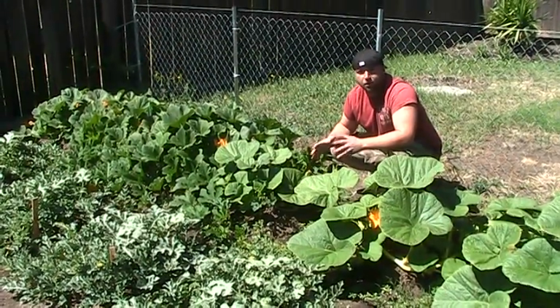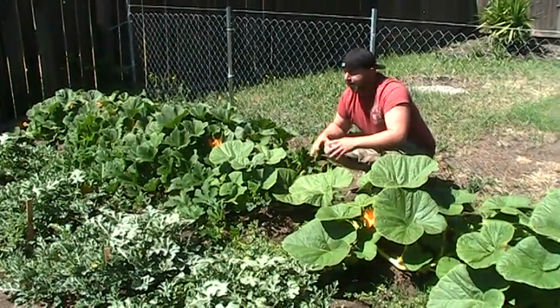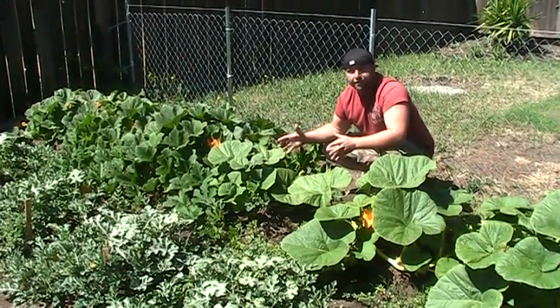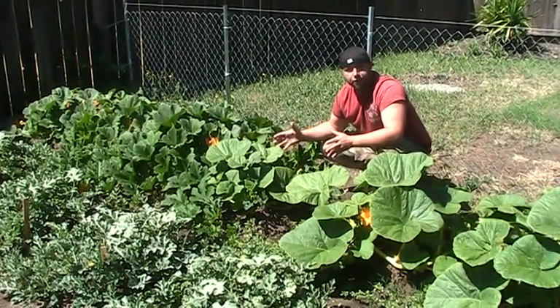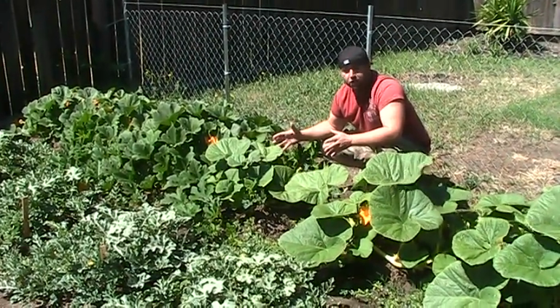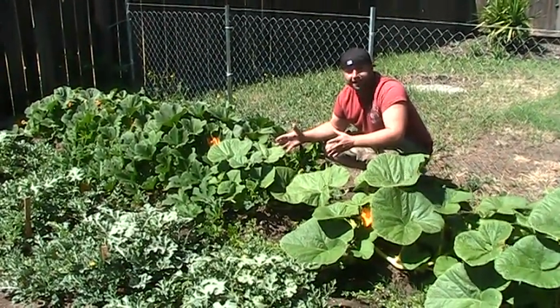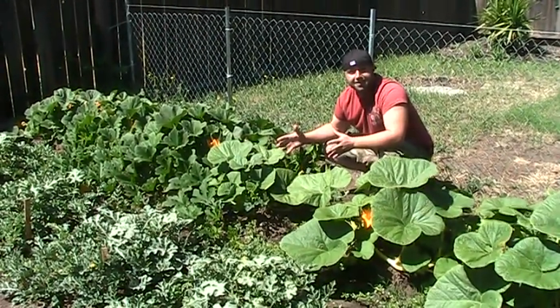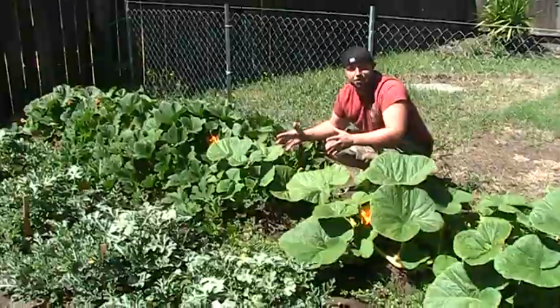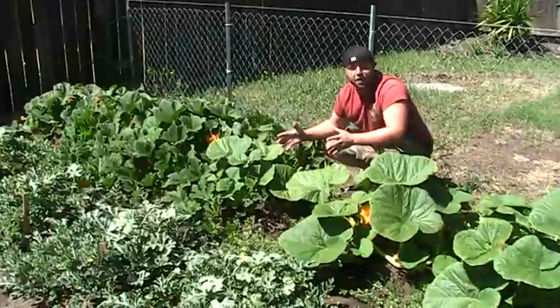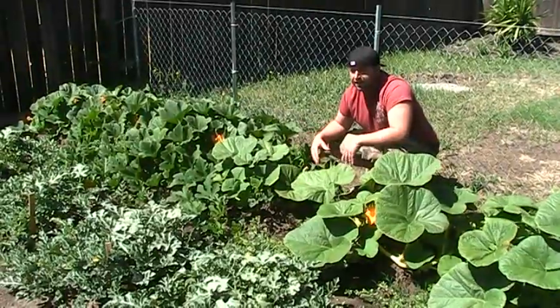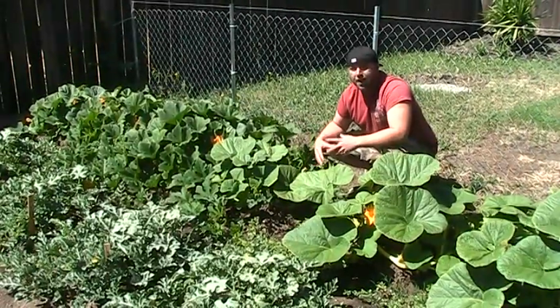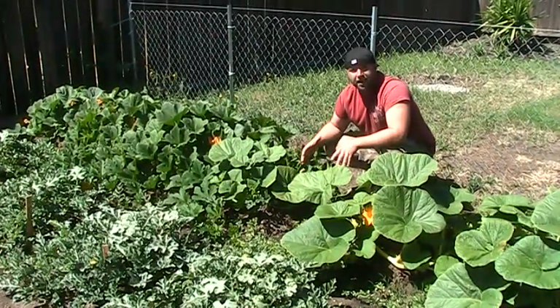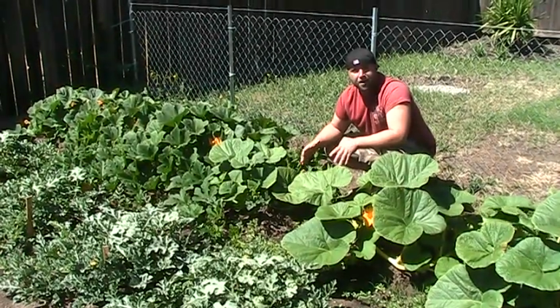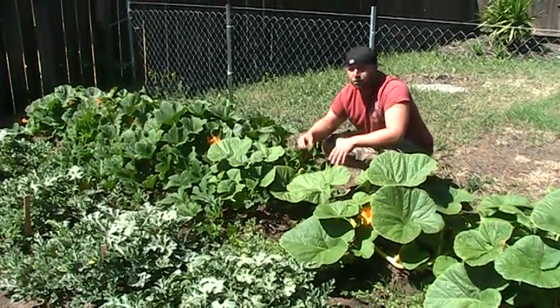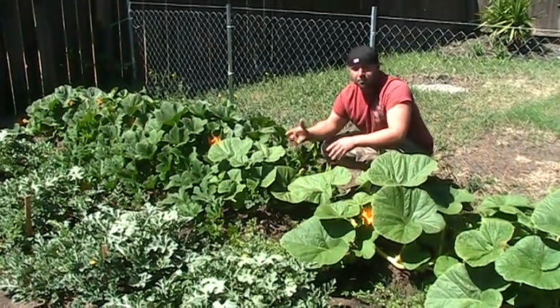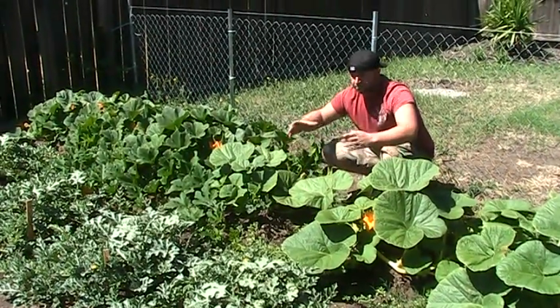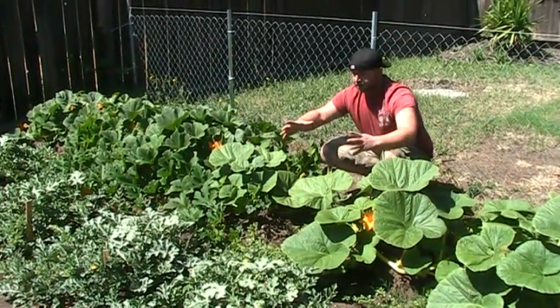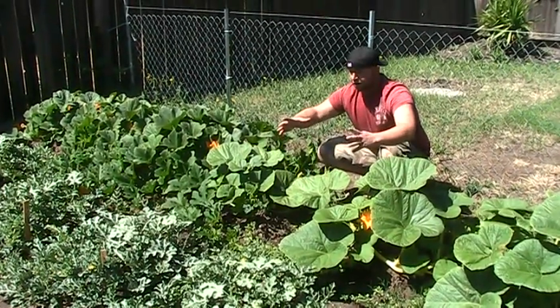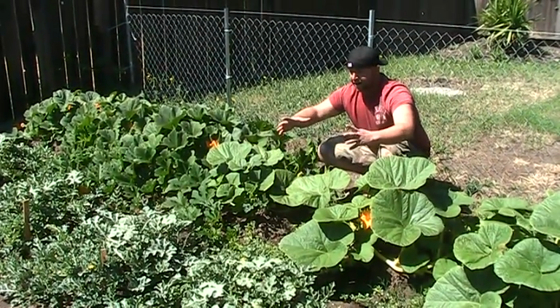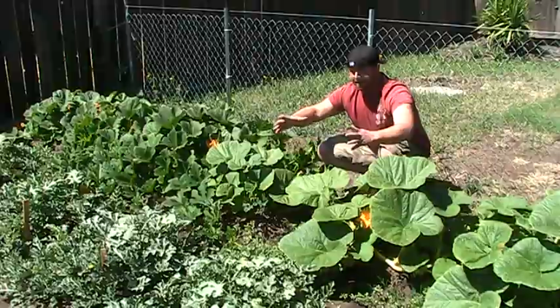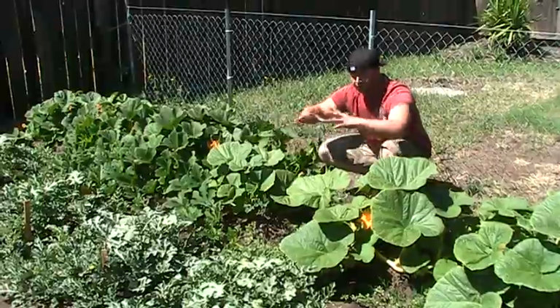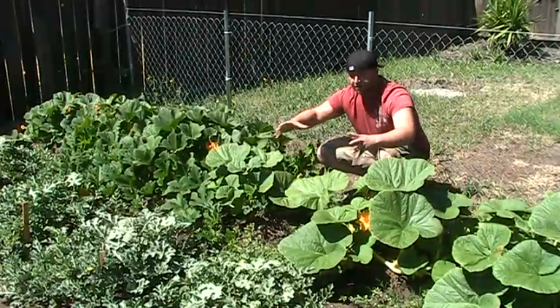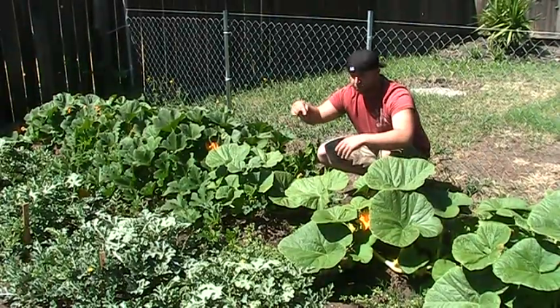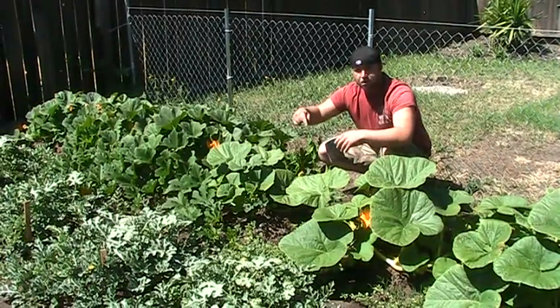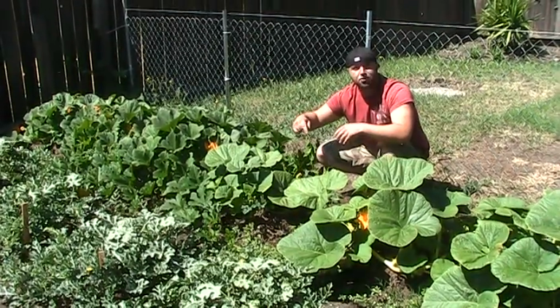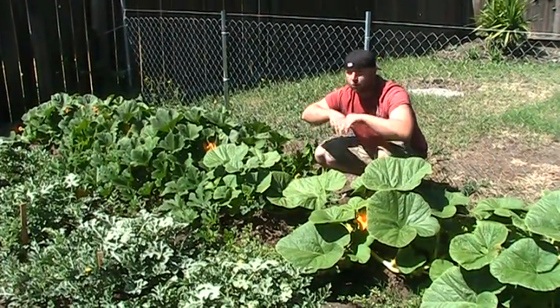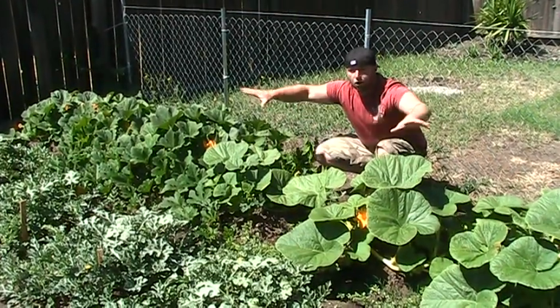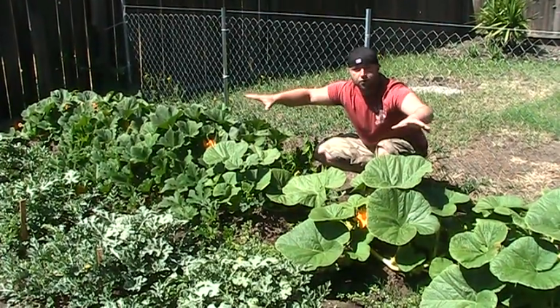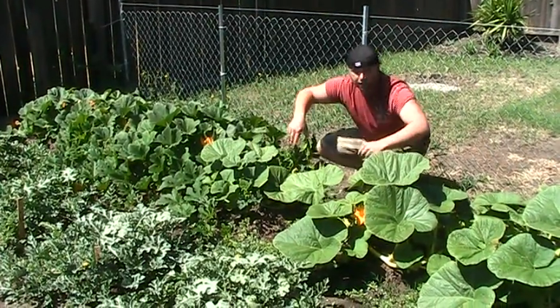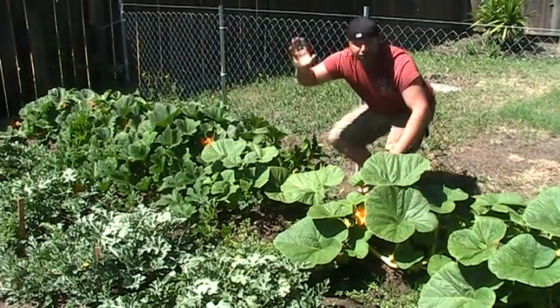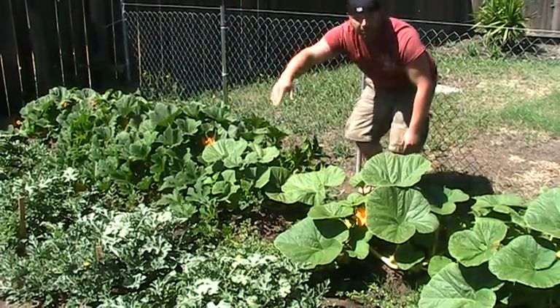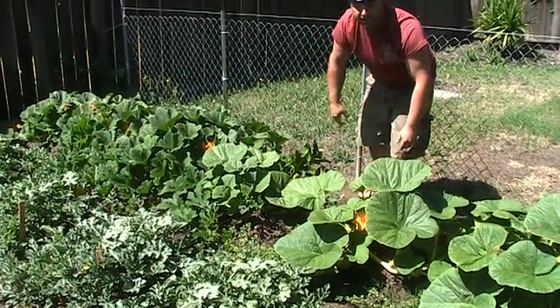I don't have a lot of room so I can't let these things just go crazy. If you have a big area you can pretty much start a round mound where your seeds are and they will grow and do their own thing — you can start a pumpkin patch anytime.